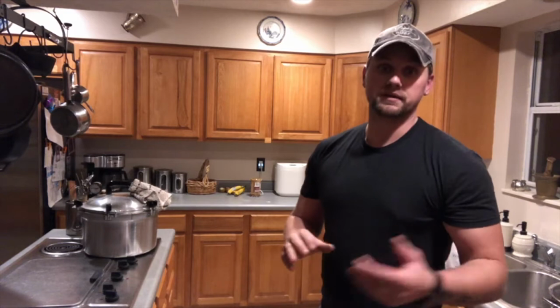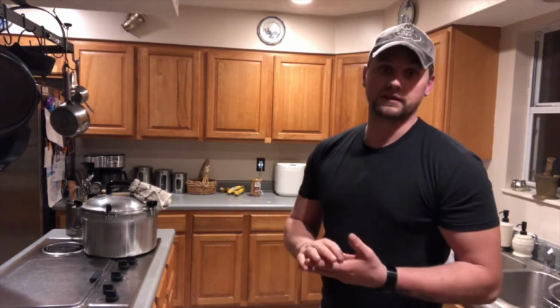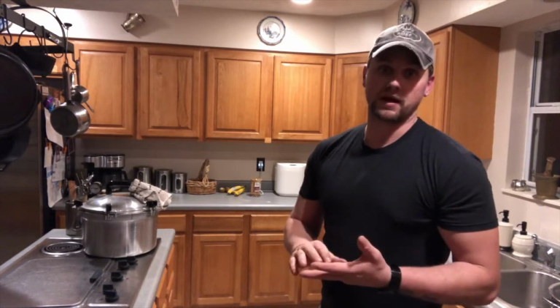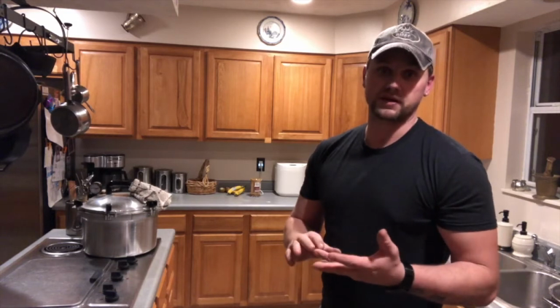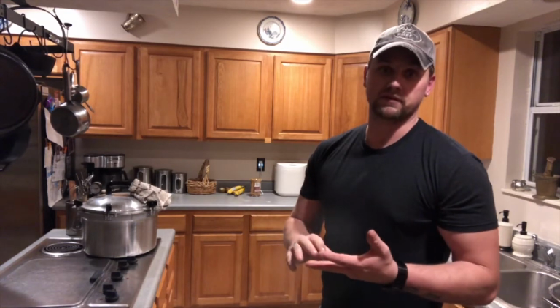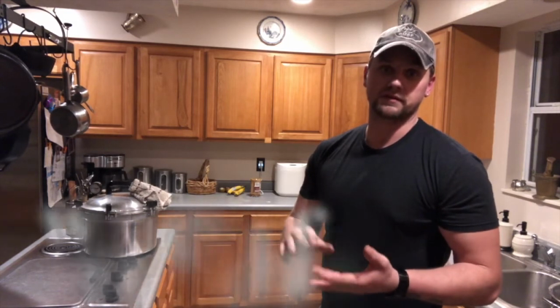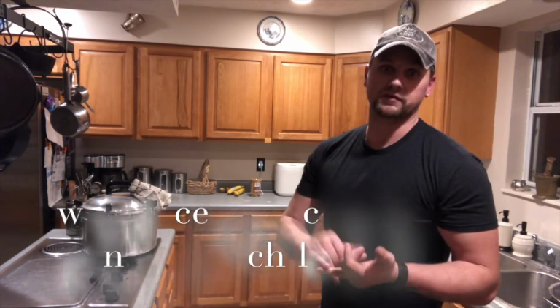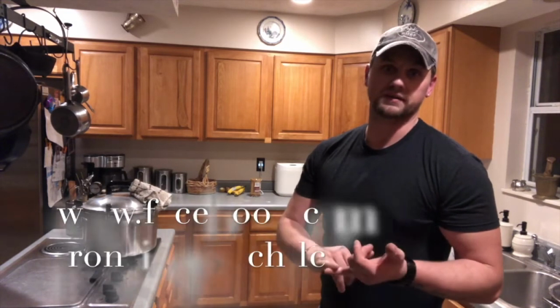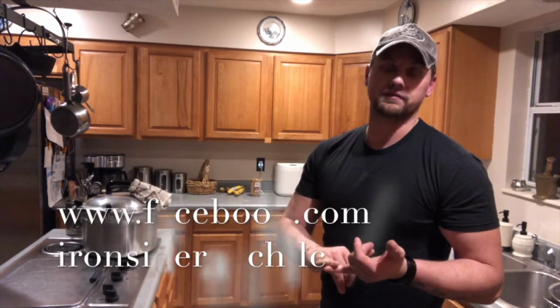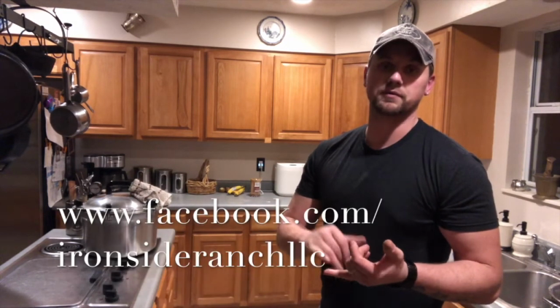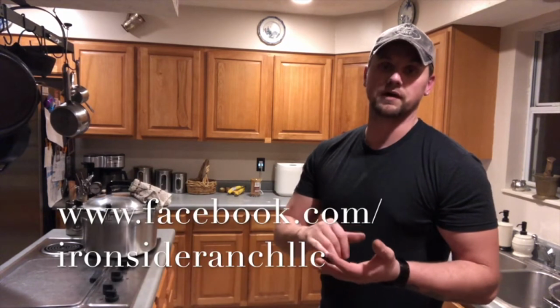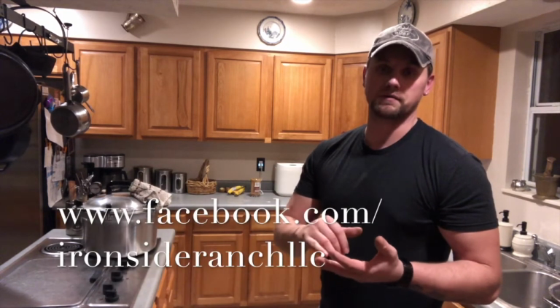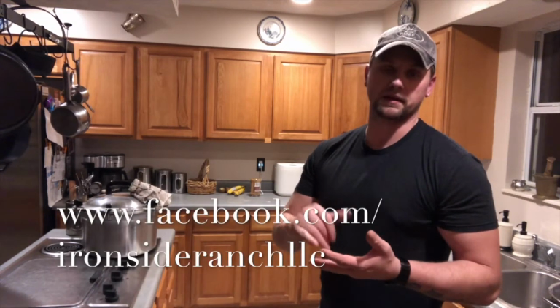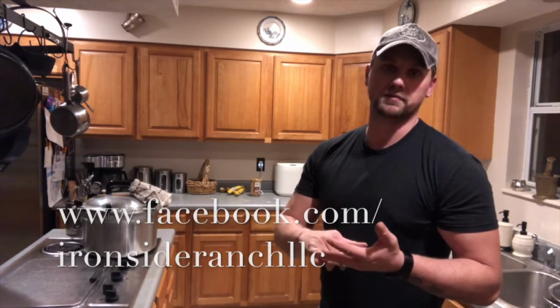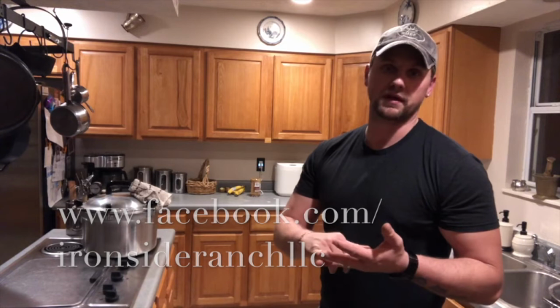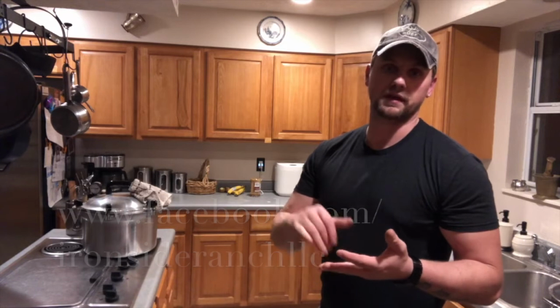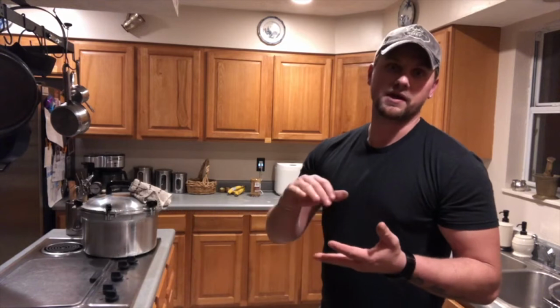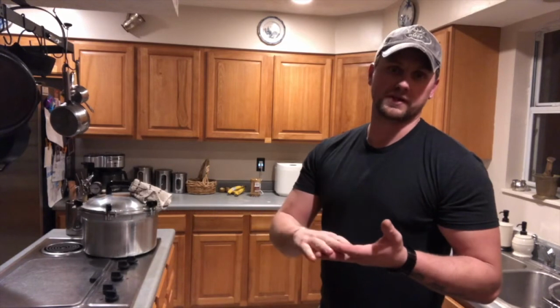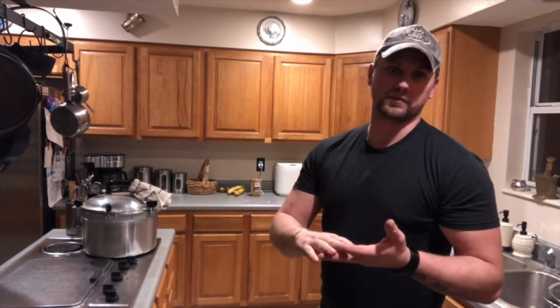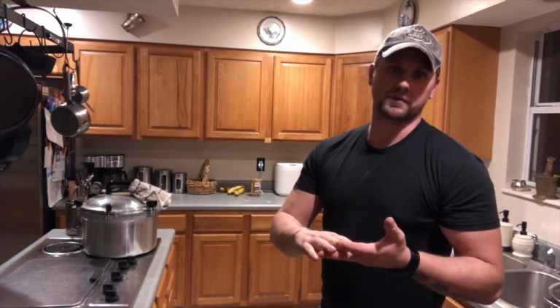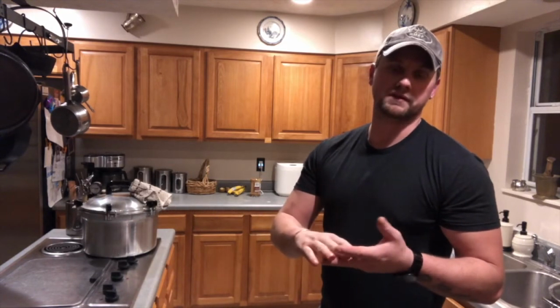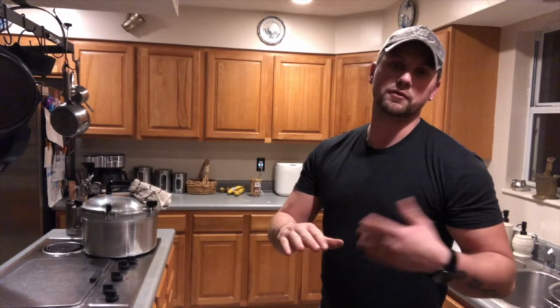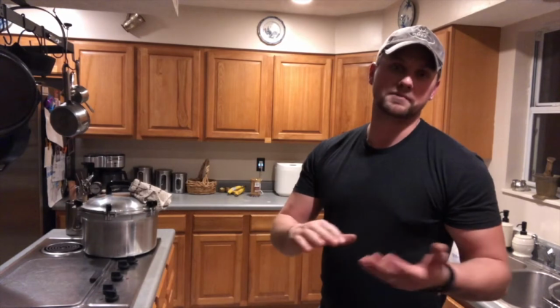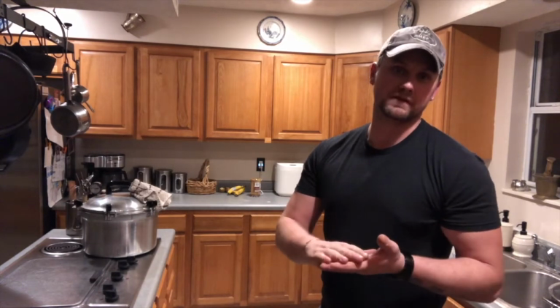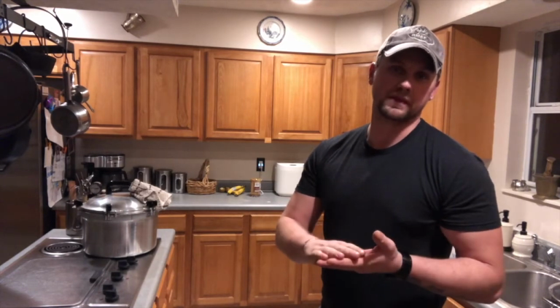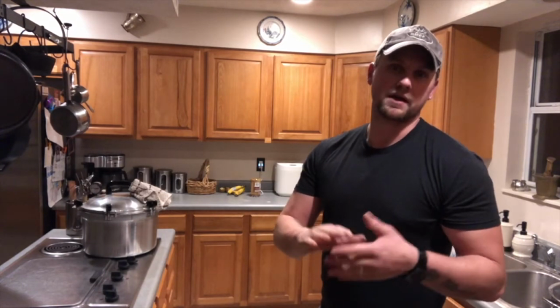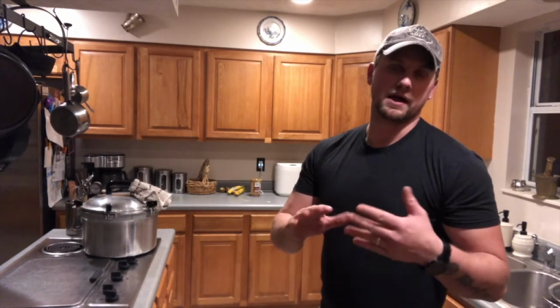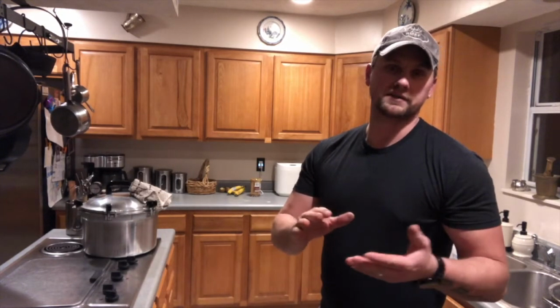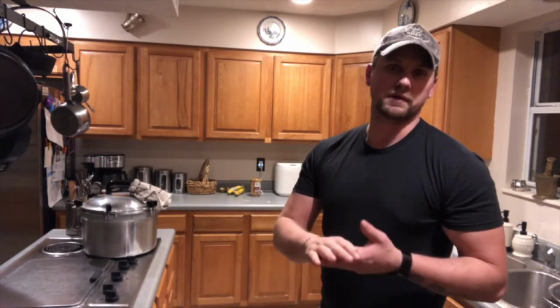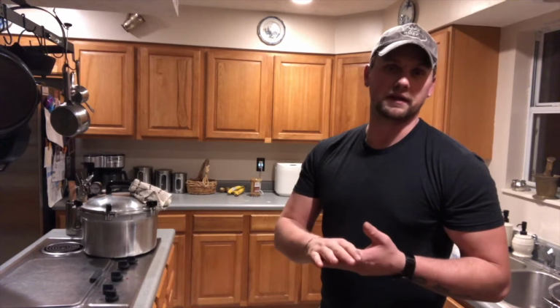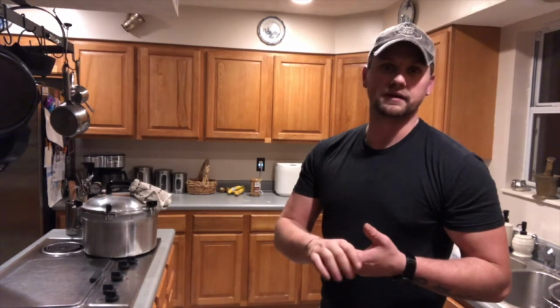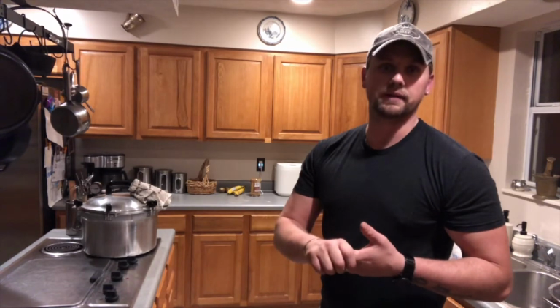Please like and subscribe to the channel if you haven't already done so. Also check us out on Facebook — Amanda Lynn does post a lot on there and puts out all of our blog posts and everything. Go to our website if you haven't been there: IronsideRanchLLC.com. Thanks.